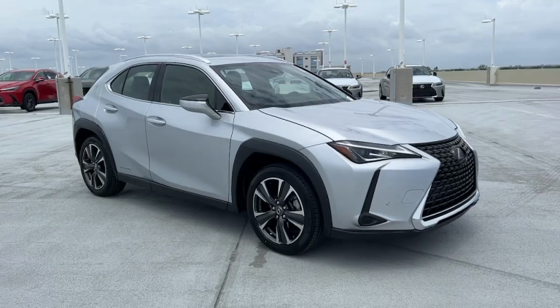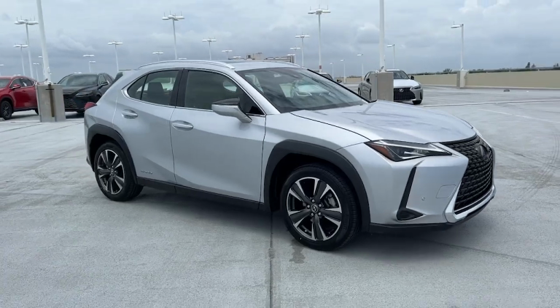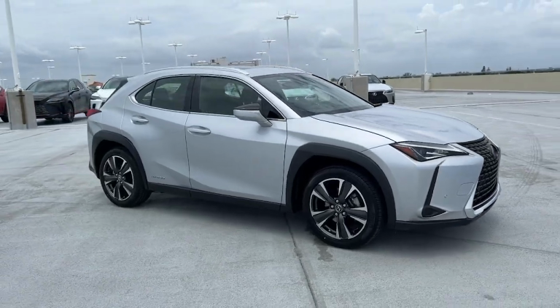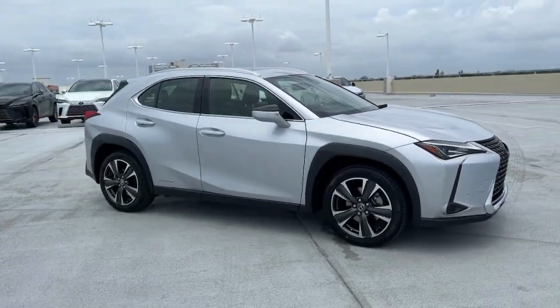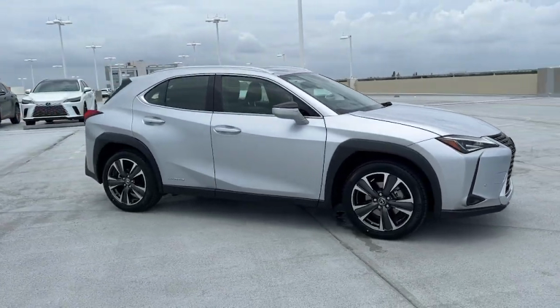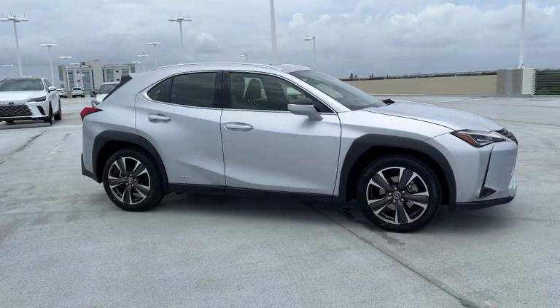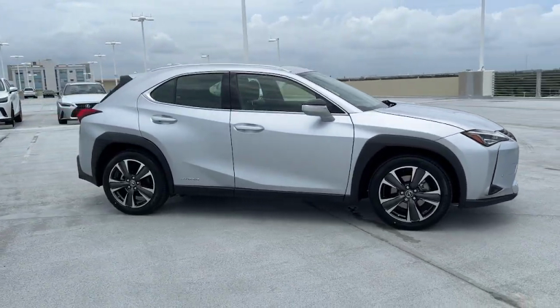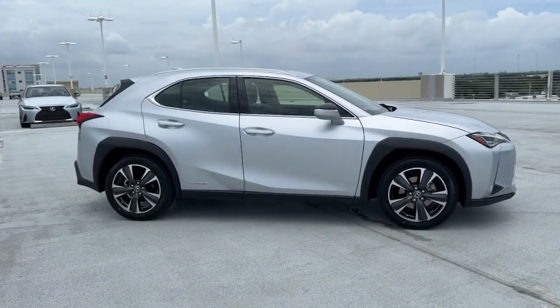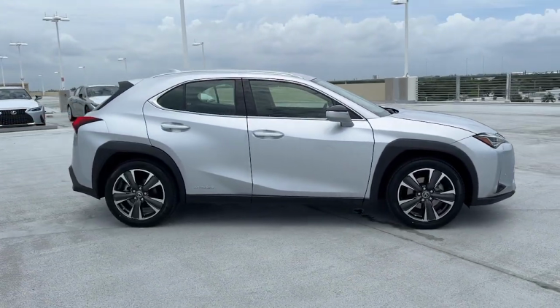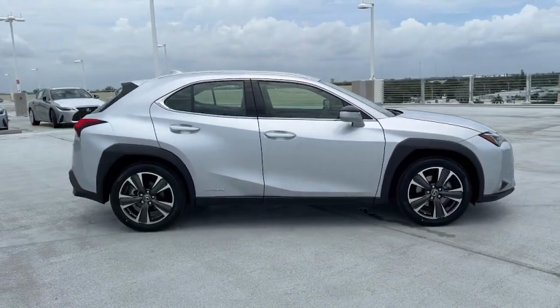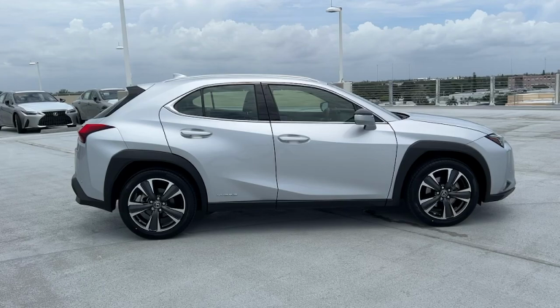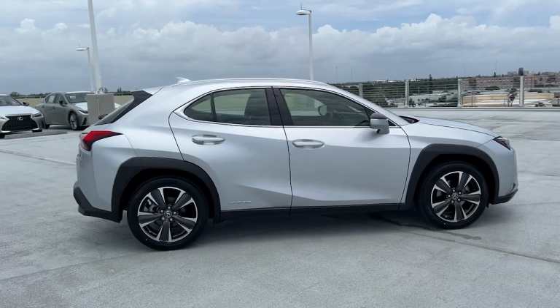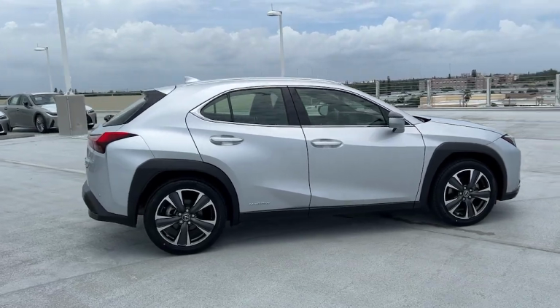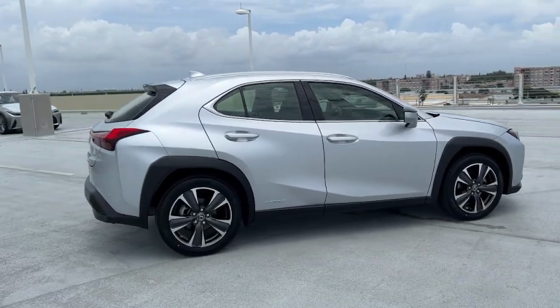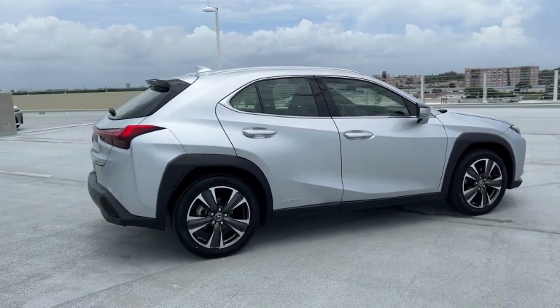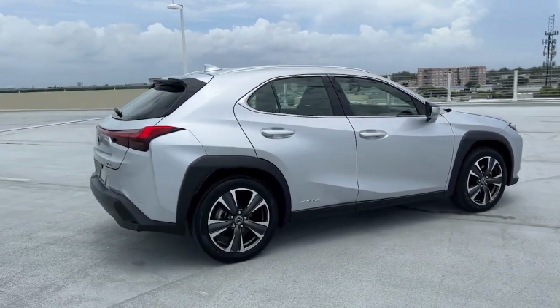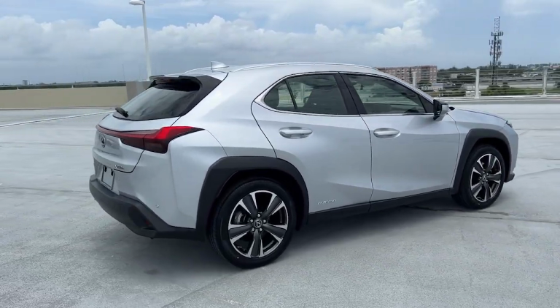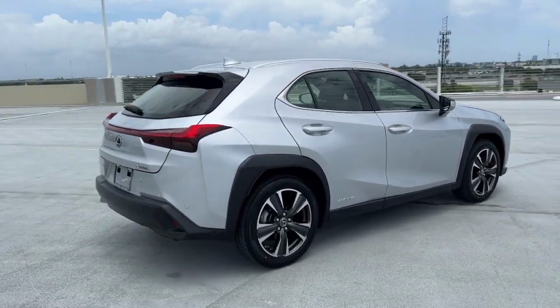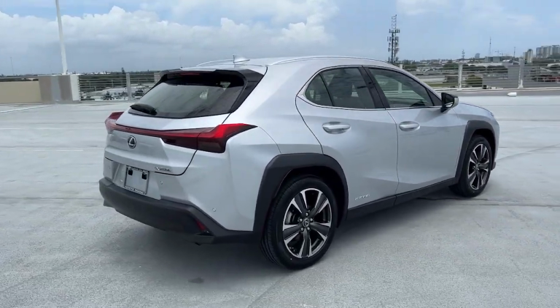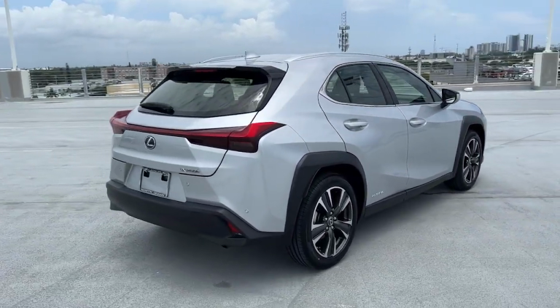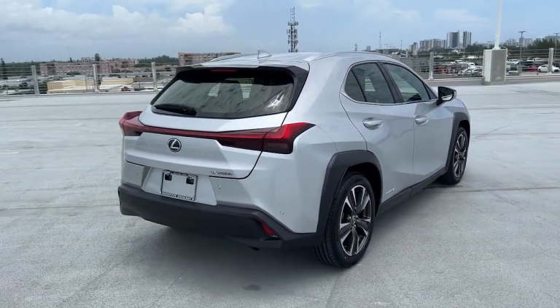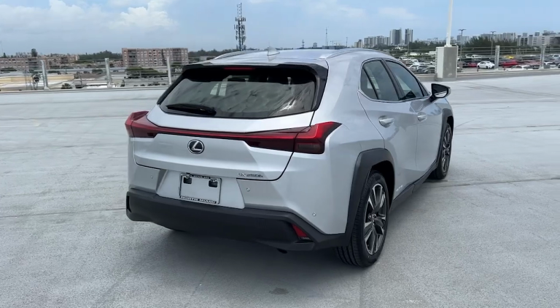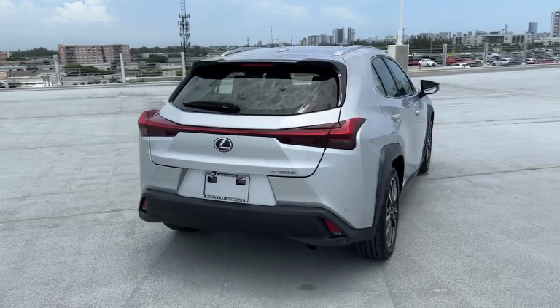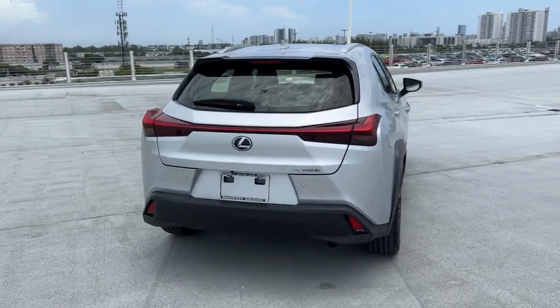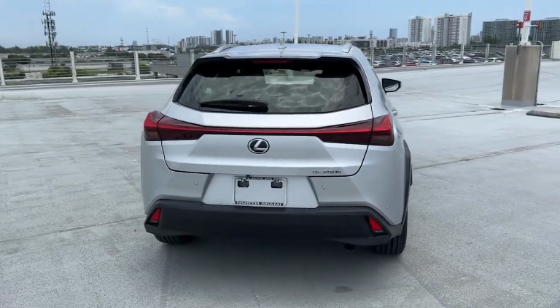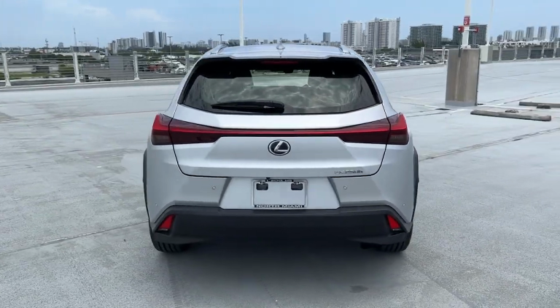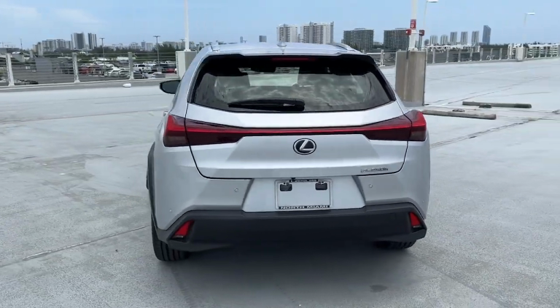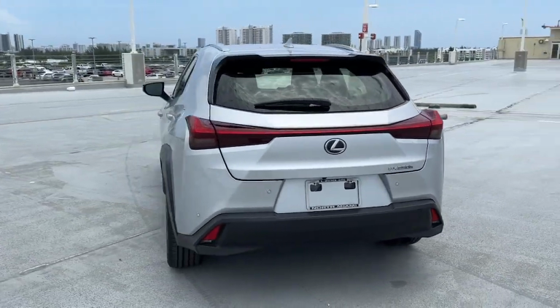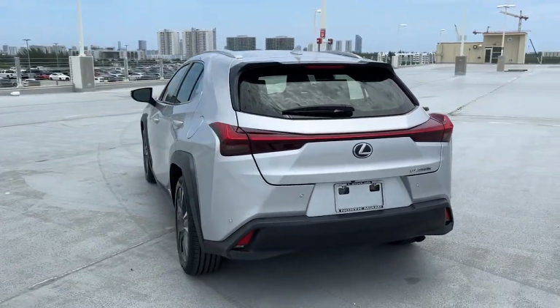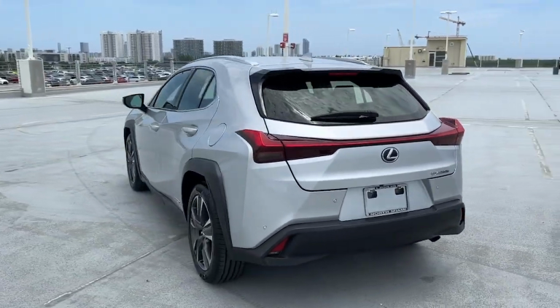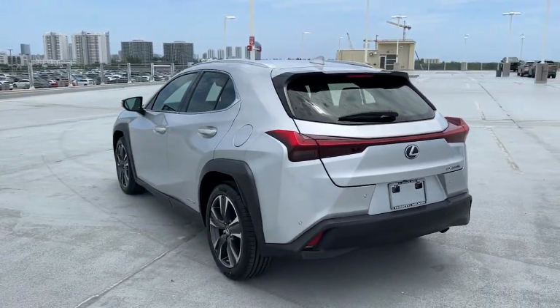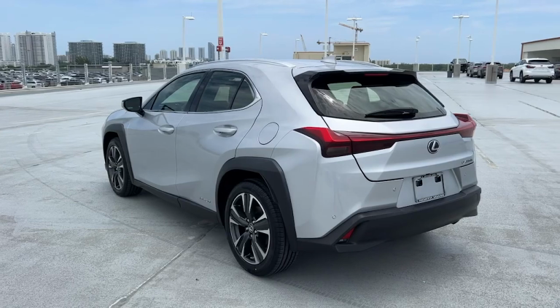Go home happy with the 2020 Lexus UX. With less than 25,000 miles on the odometer, this vehicle stands out from the rest. This energizing UX delivers the luxury and convenience you need to stay on top of your game.